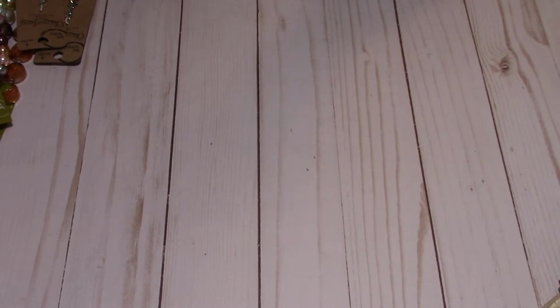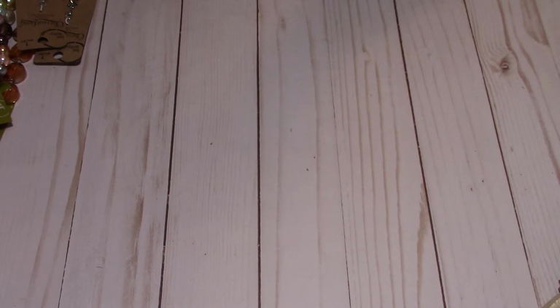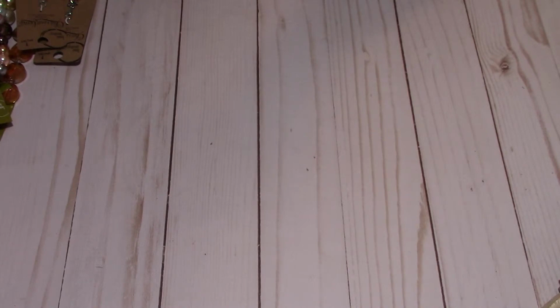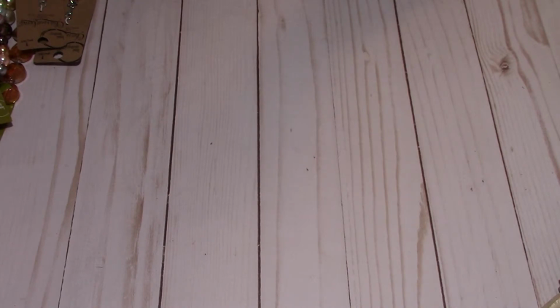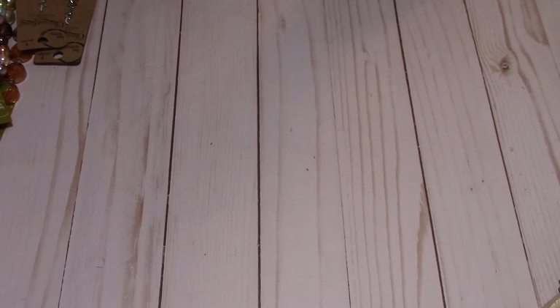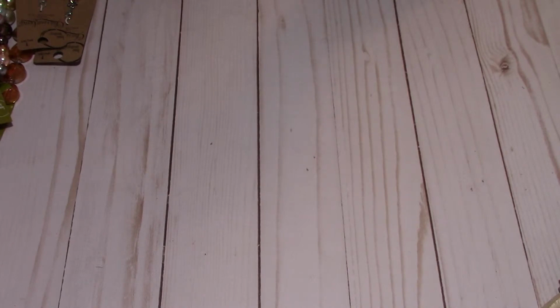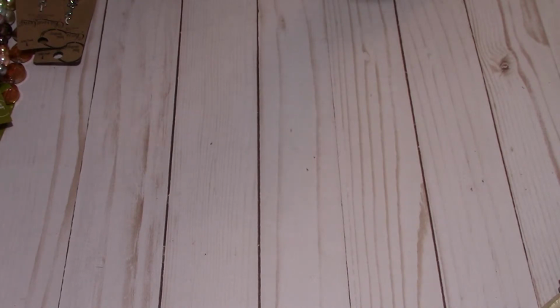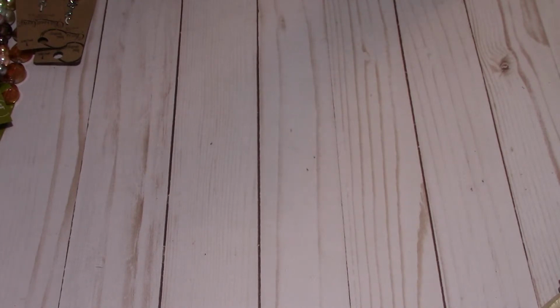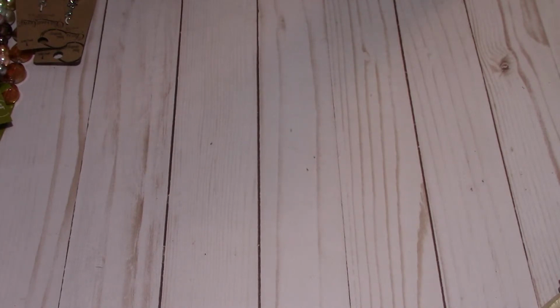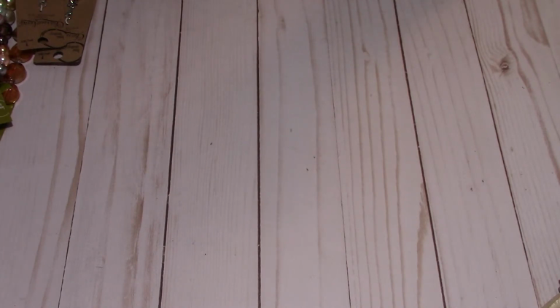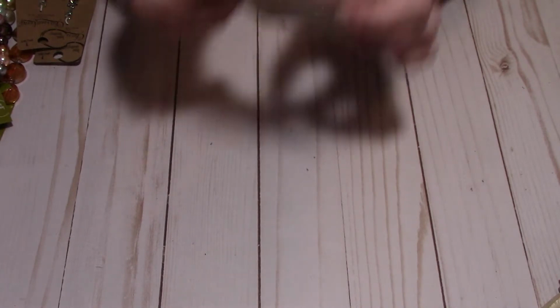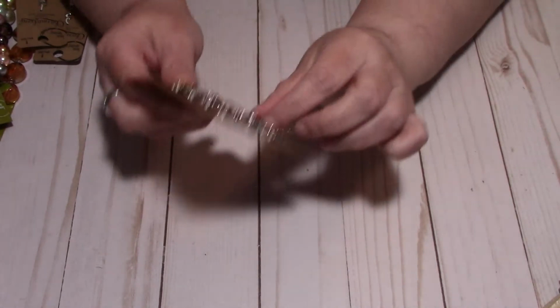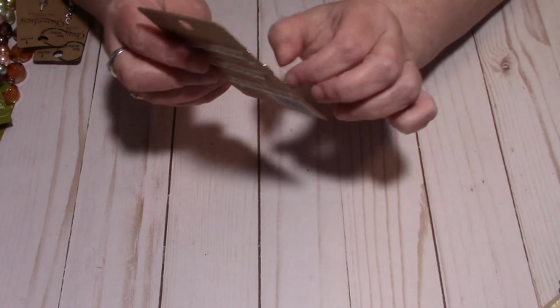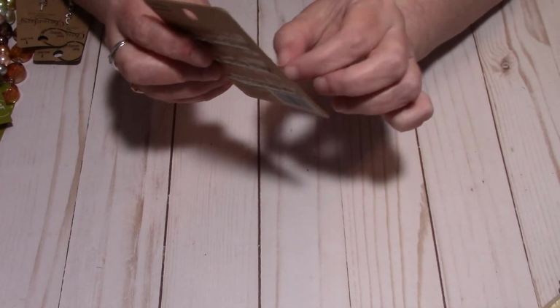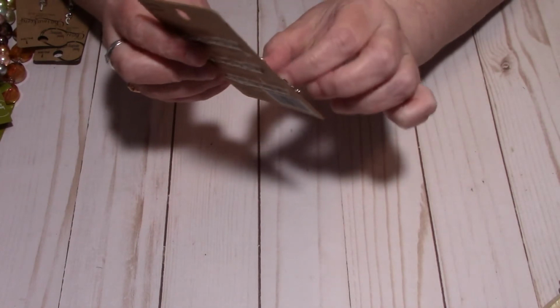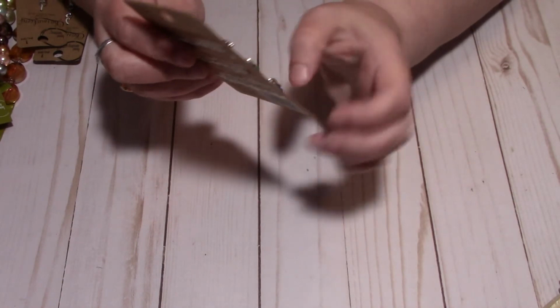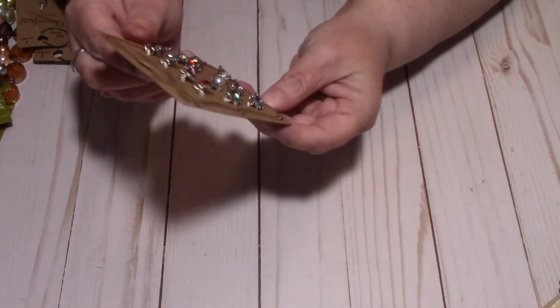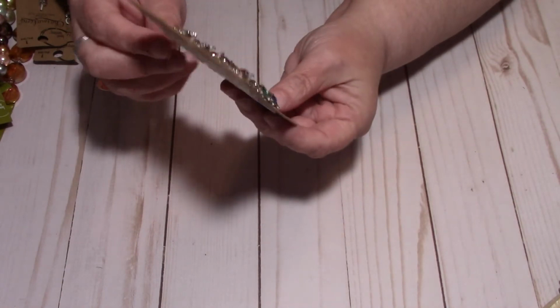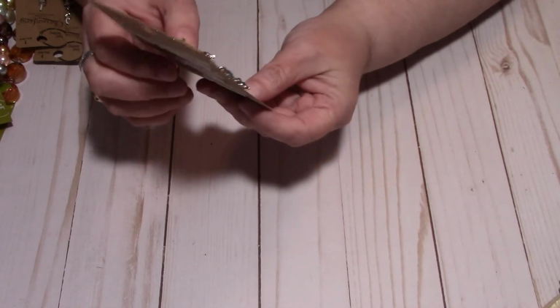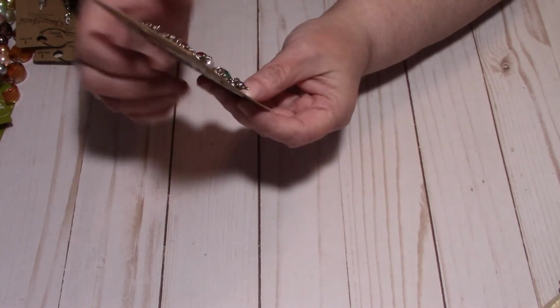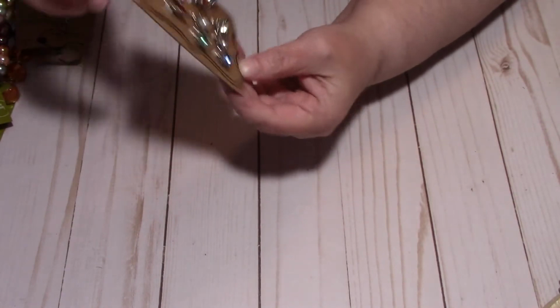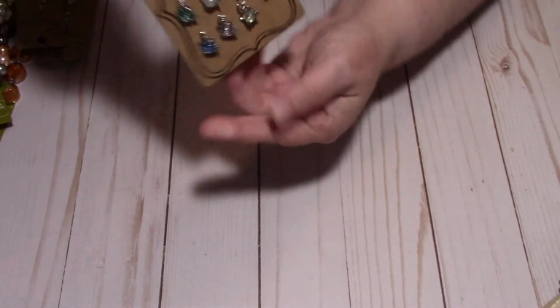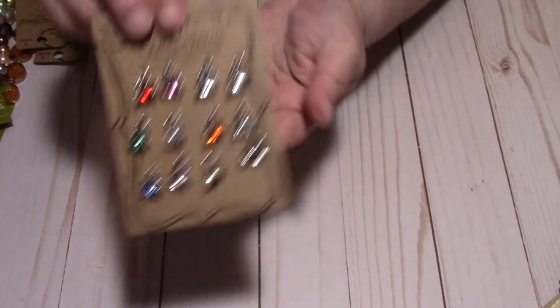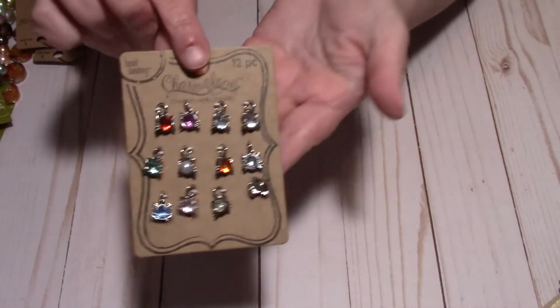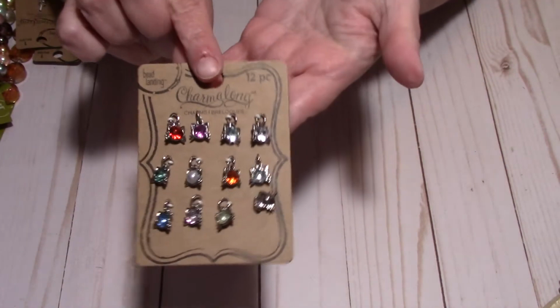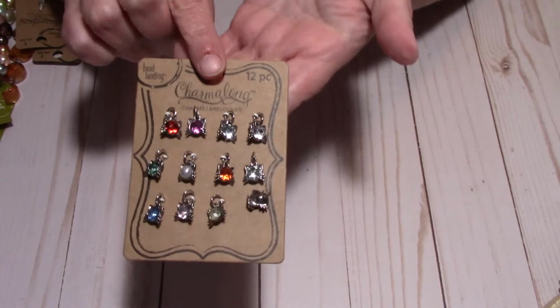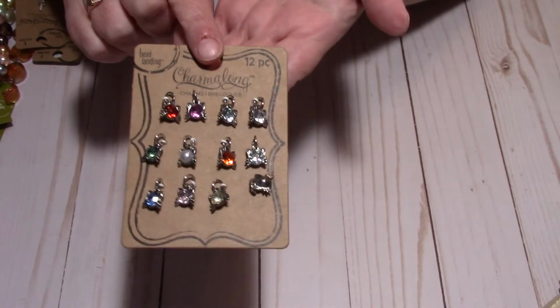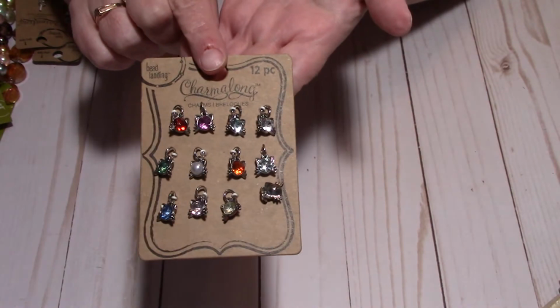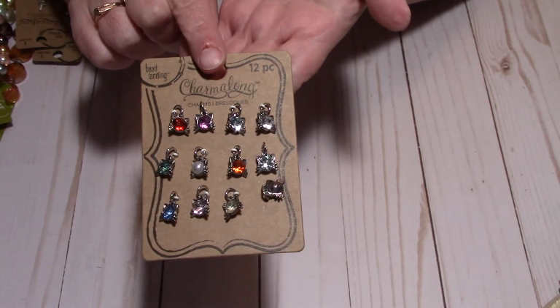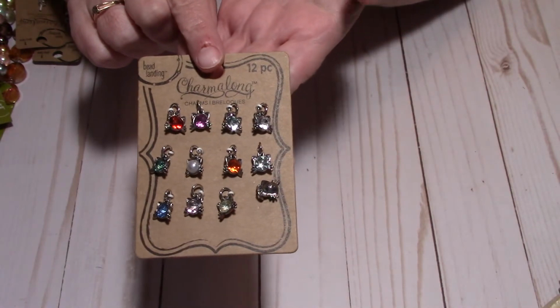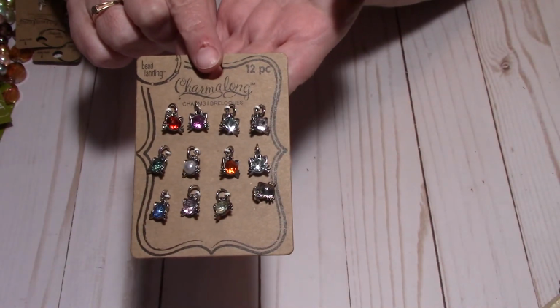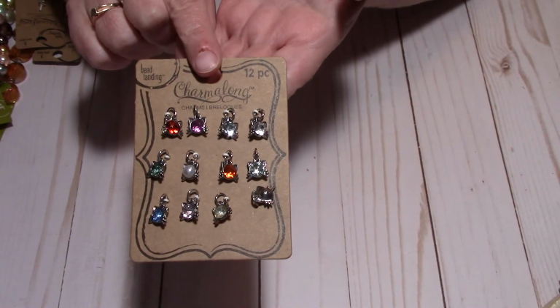And finally my last item — let me straighten this out. I got these as well; it's a 12-piece set and these would be nice for my planner too.